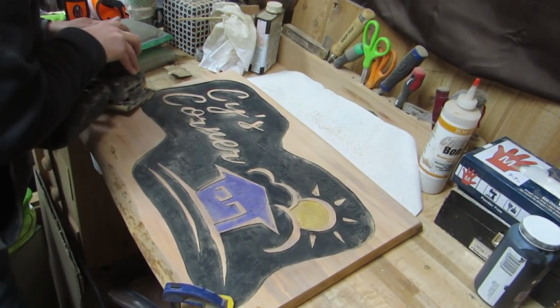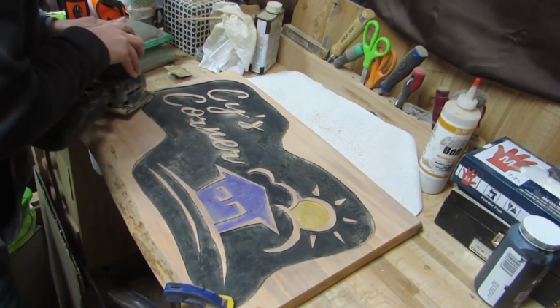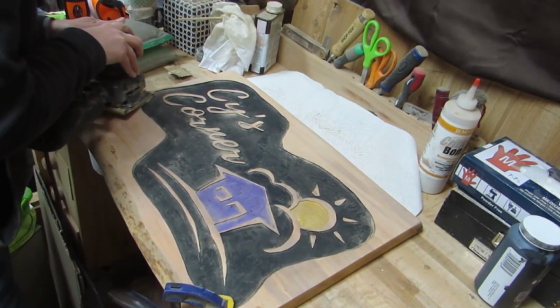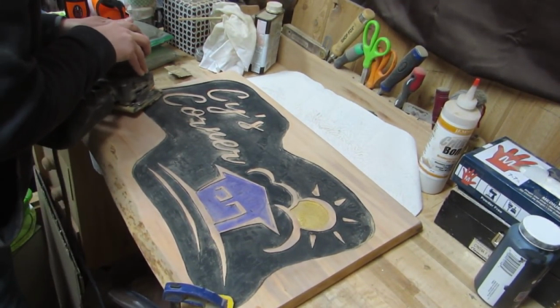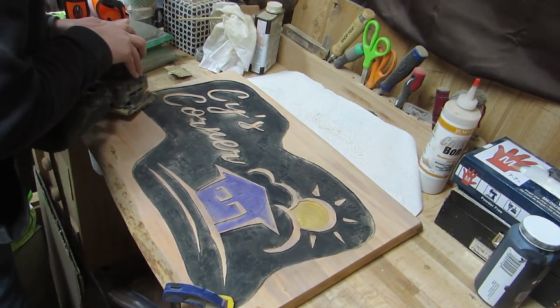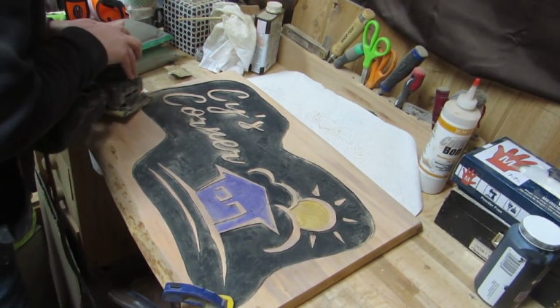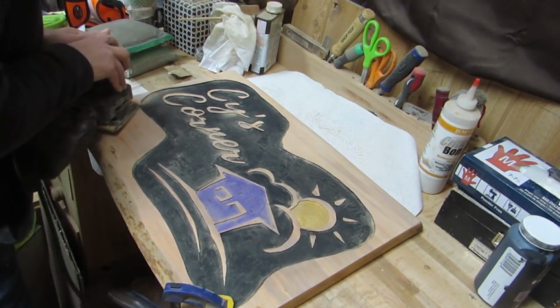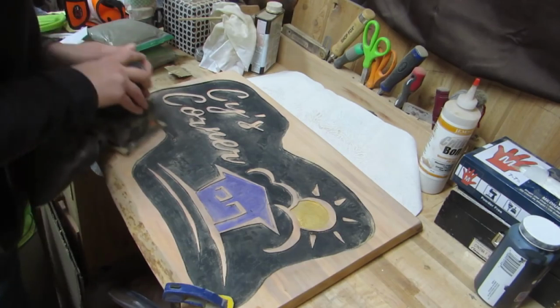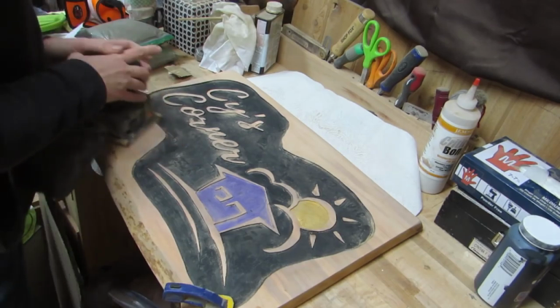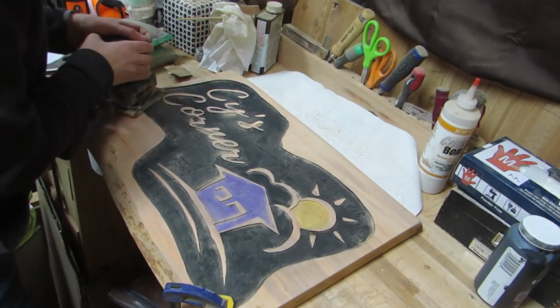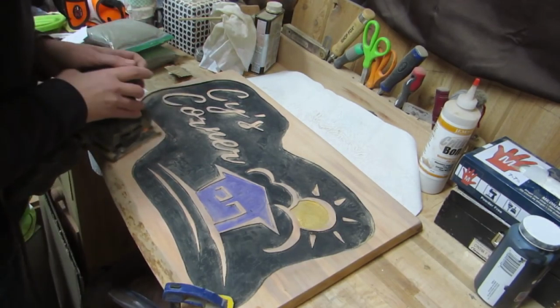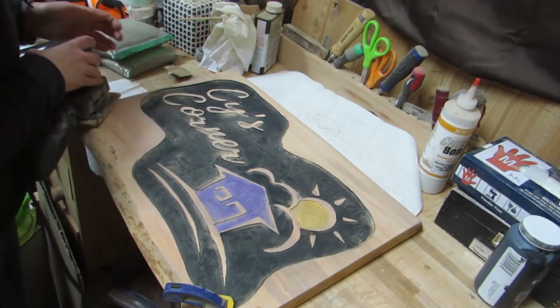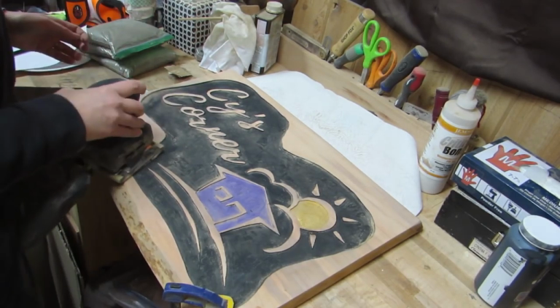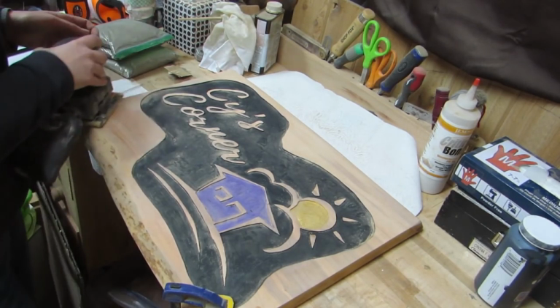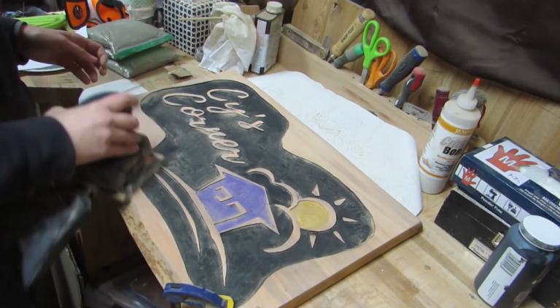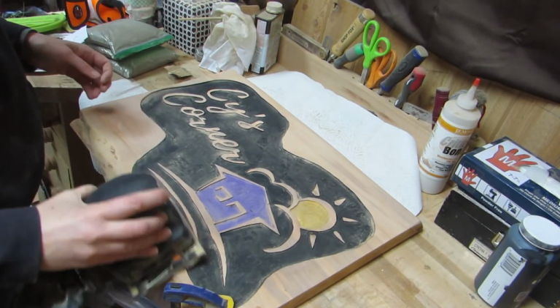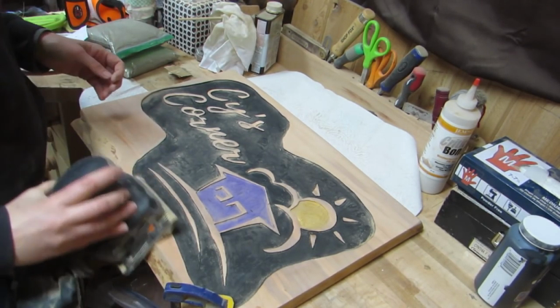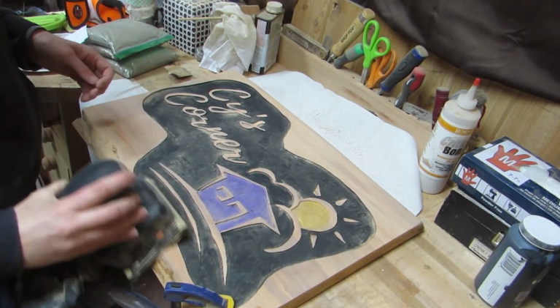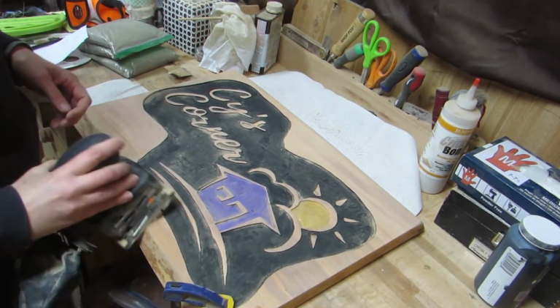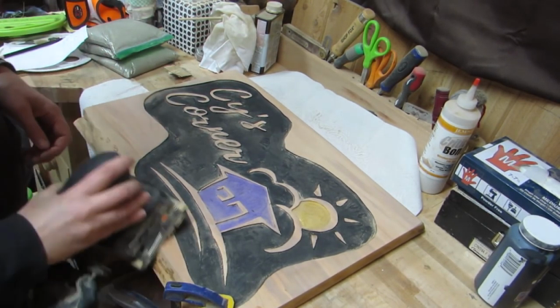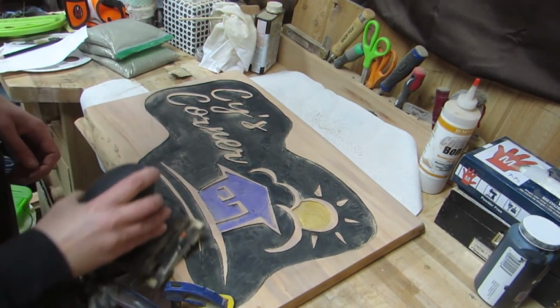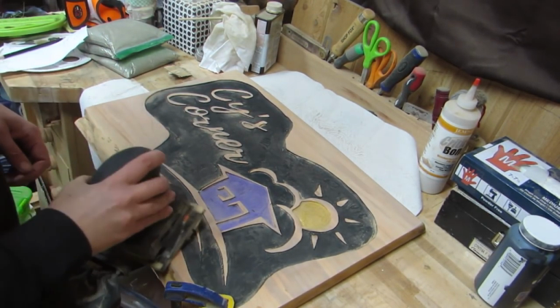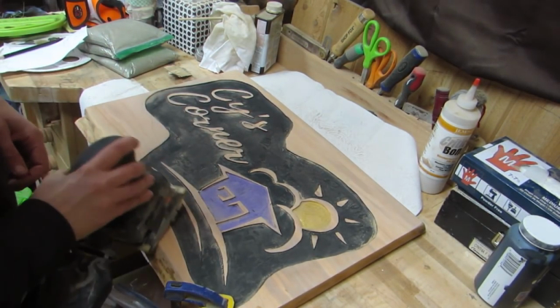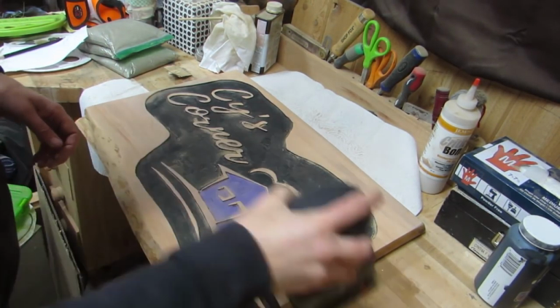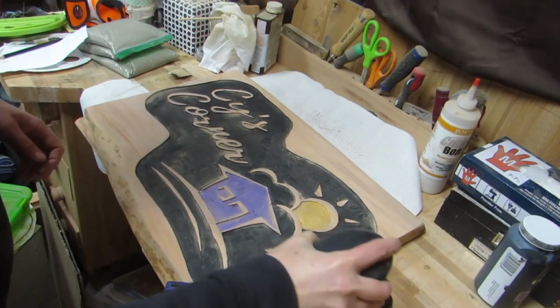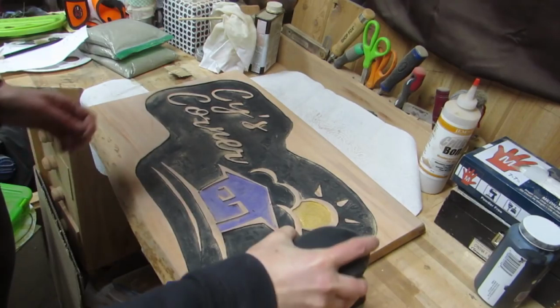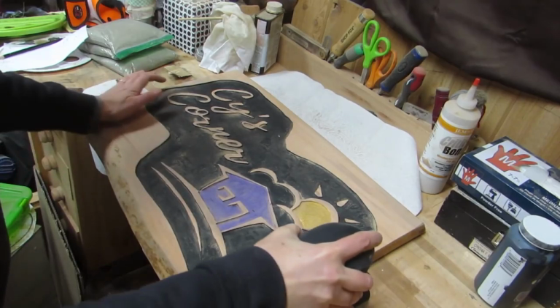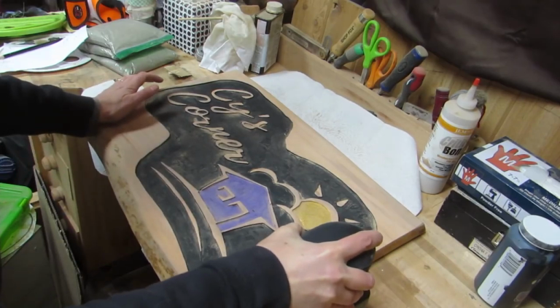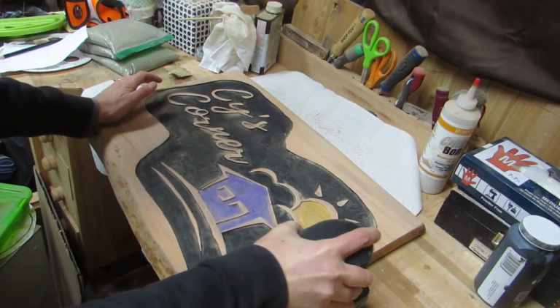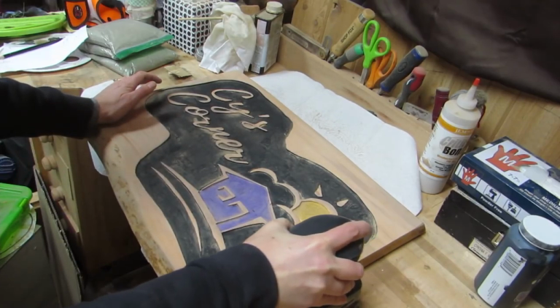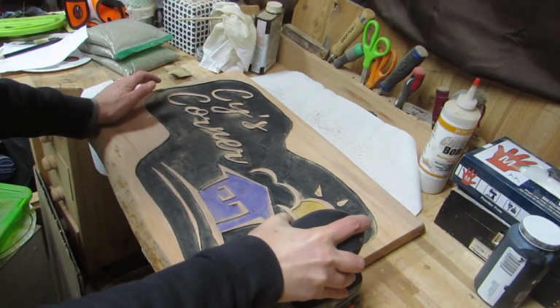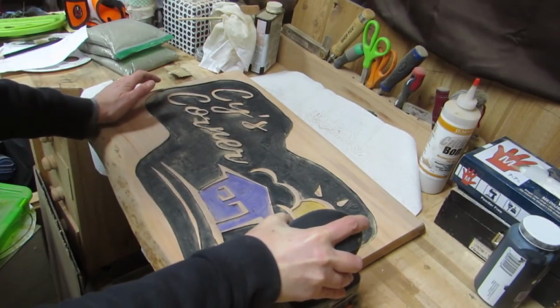What I didn't show you here is that I went back over the whole thing going deeper with the router bit and cleaning up some areas. So I actually painted the thing twice.